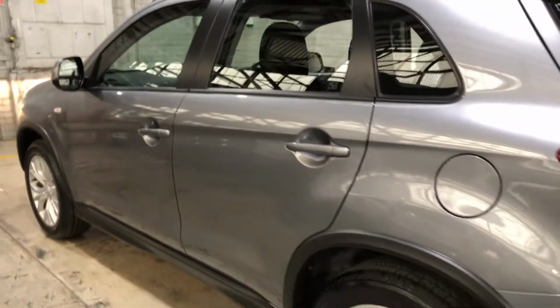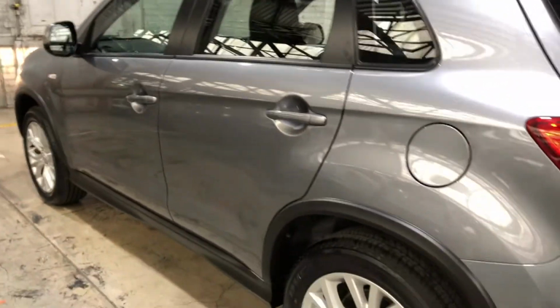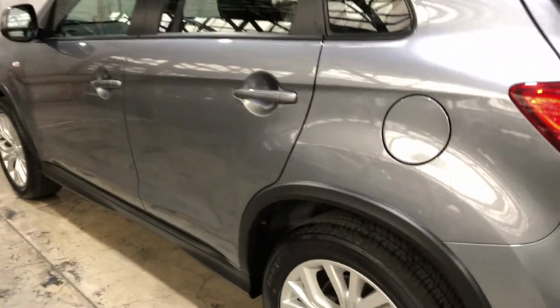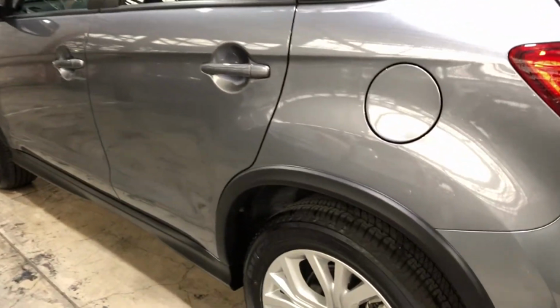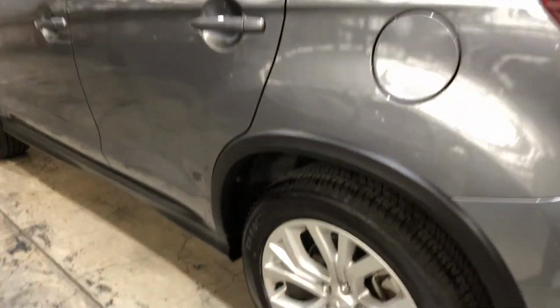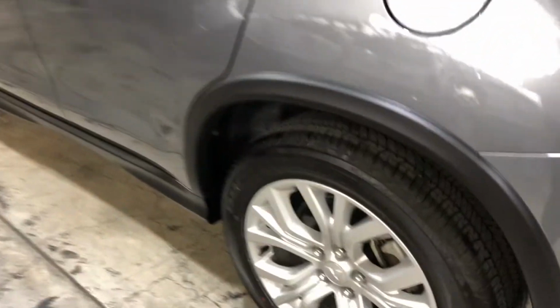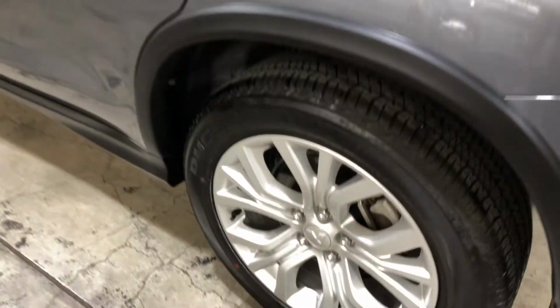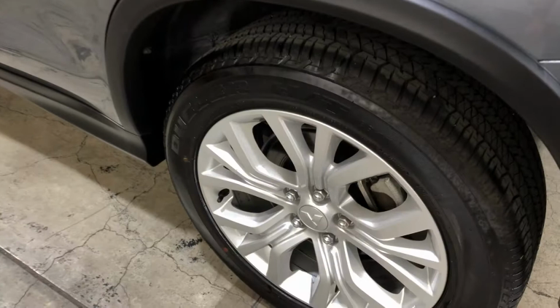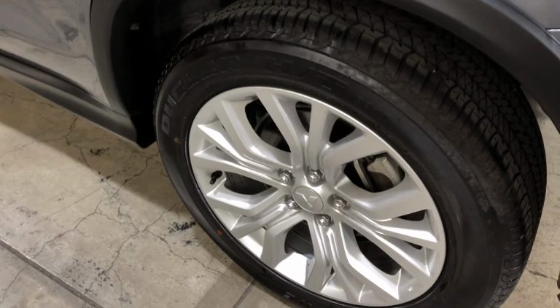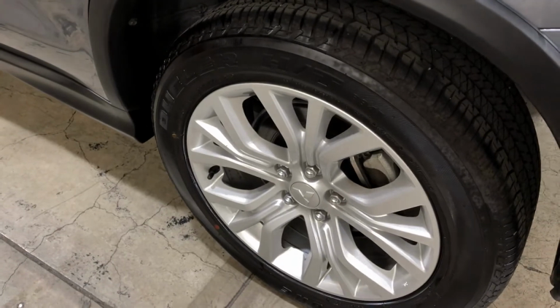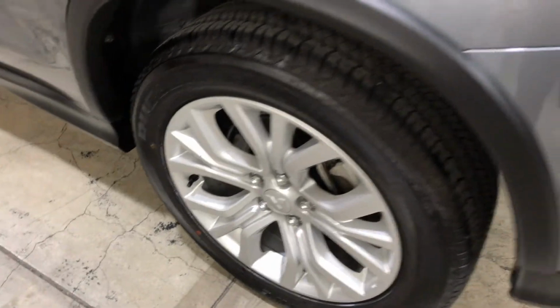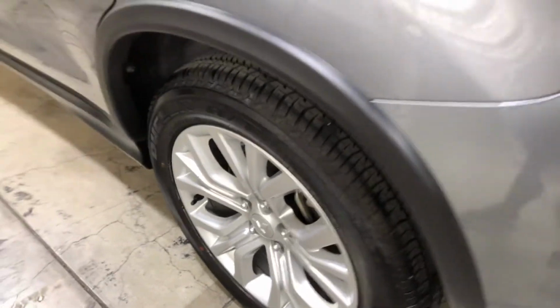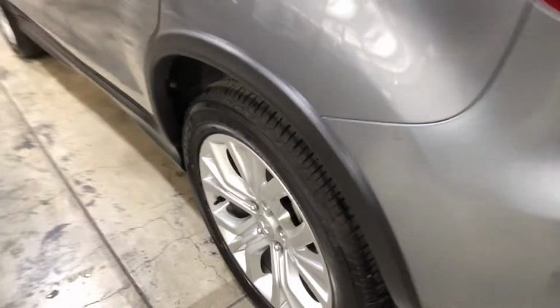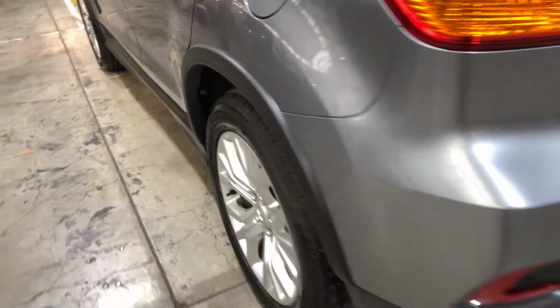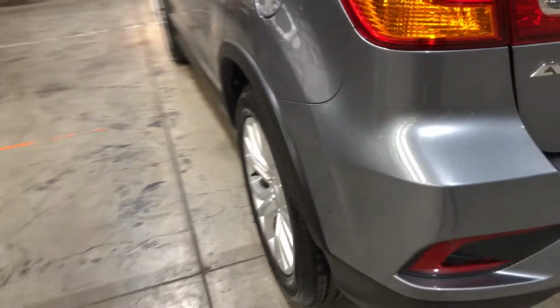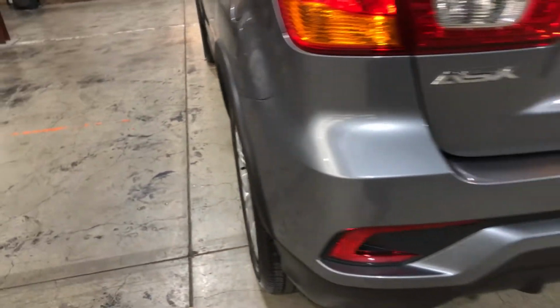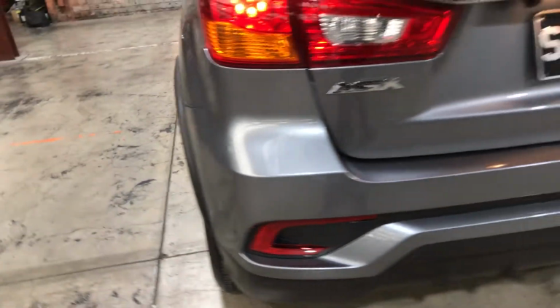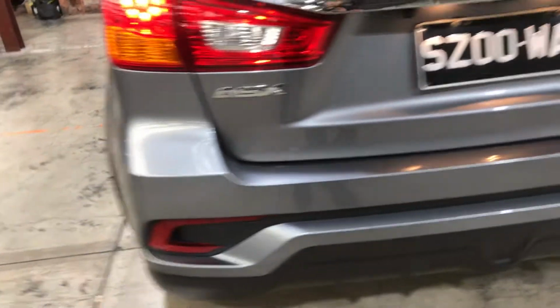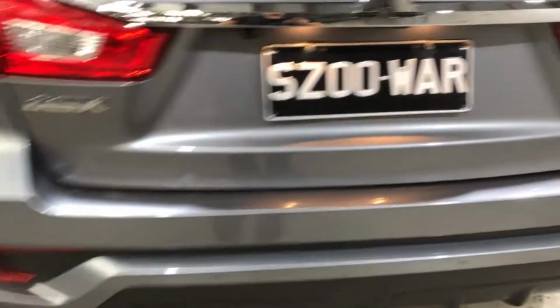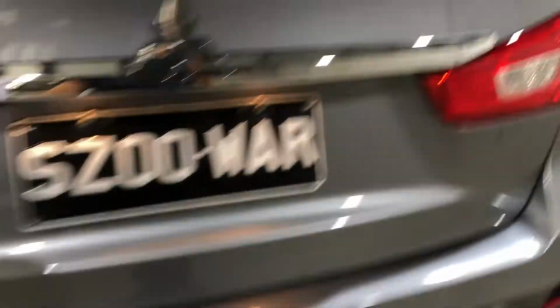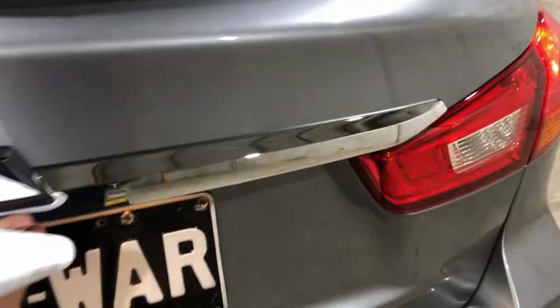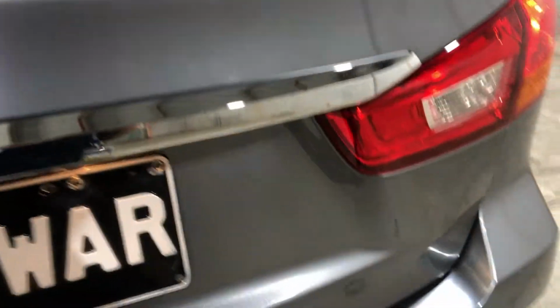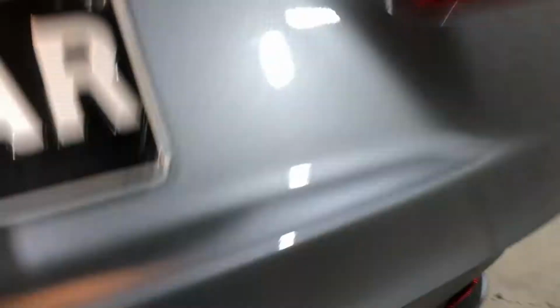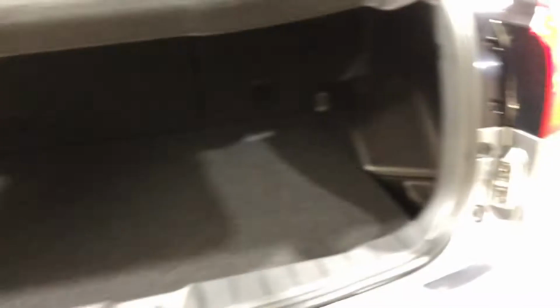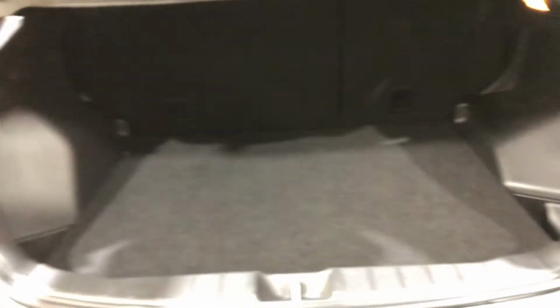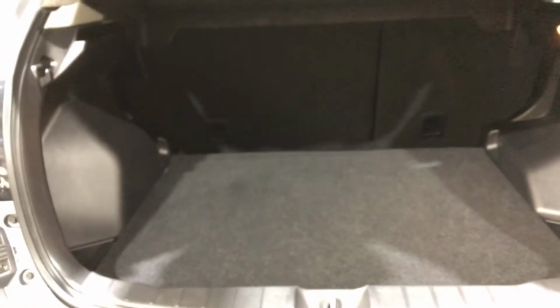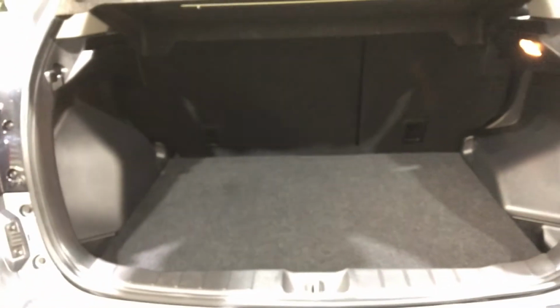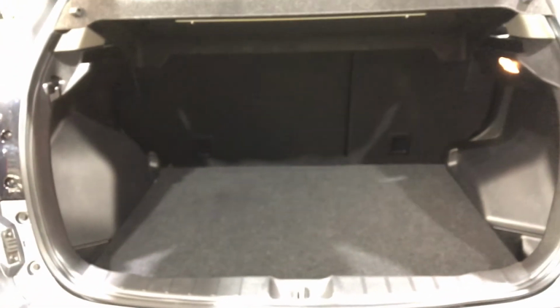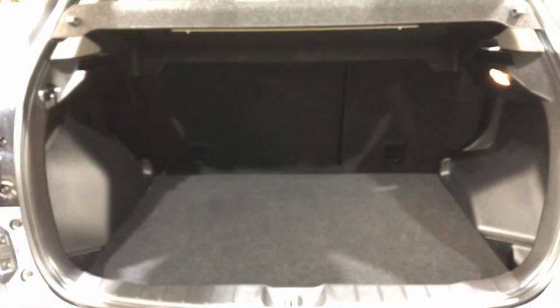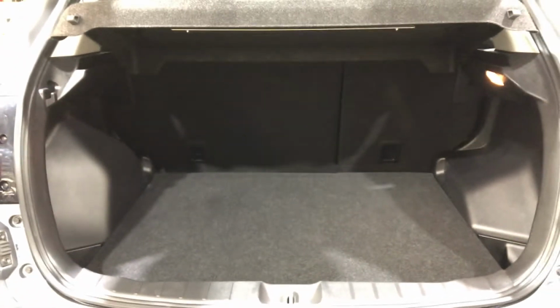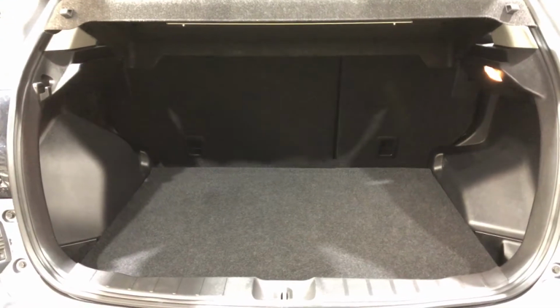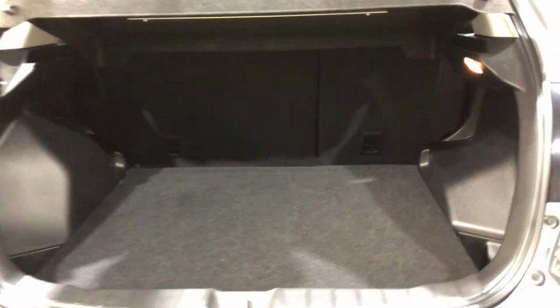It comes with 18-inch rims with plenty of tread on all four tyres. As we make our way around the back, the smaller SUV comes with plenty of space for the boot, with both the middle rear seats that fold forward.